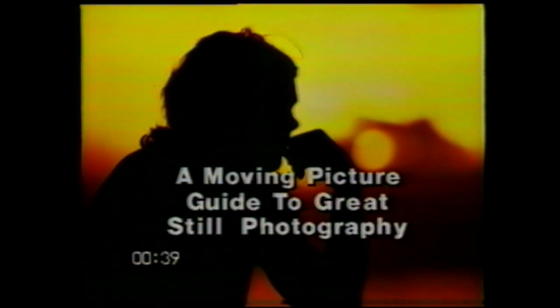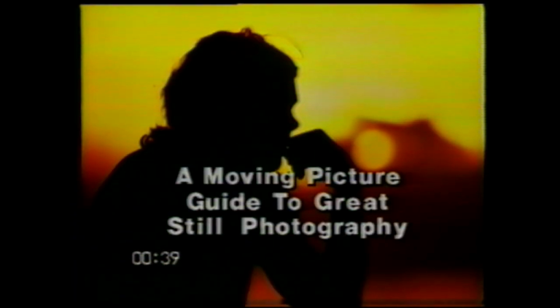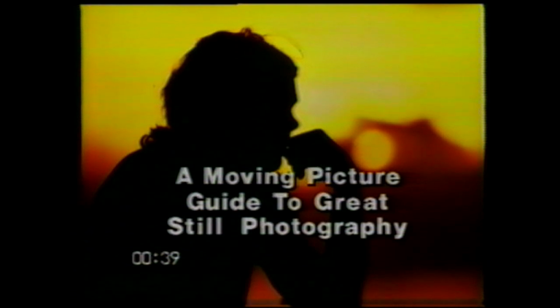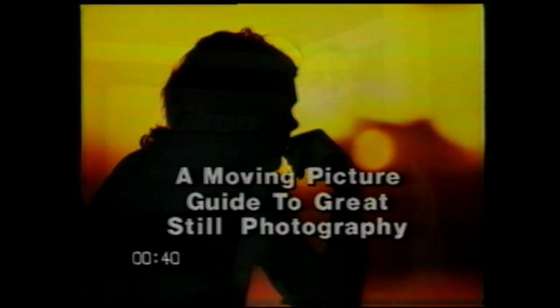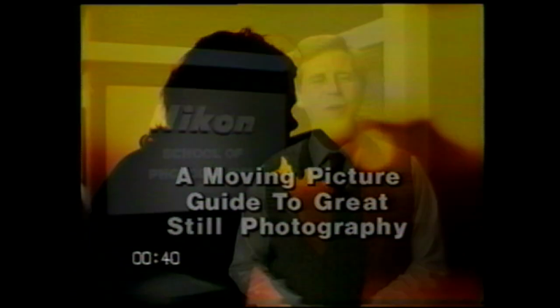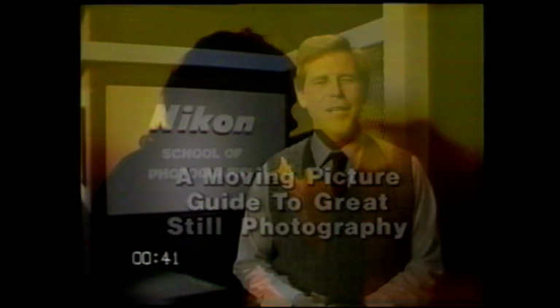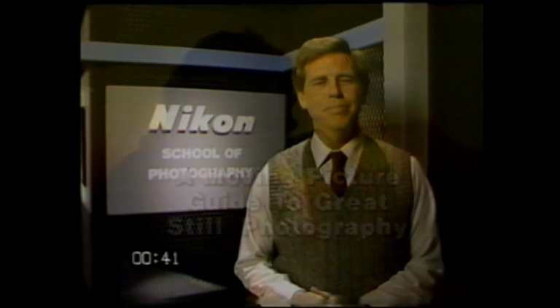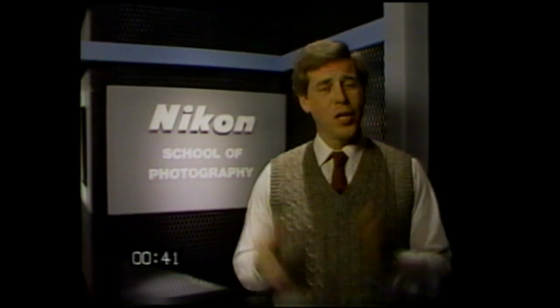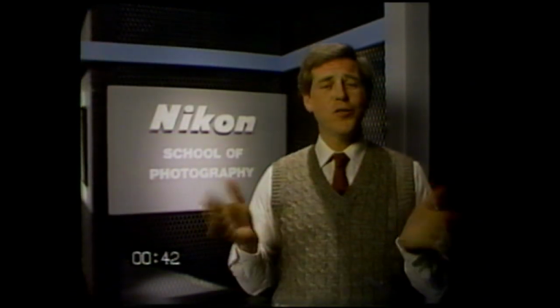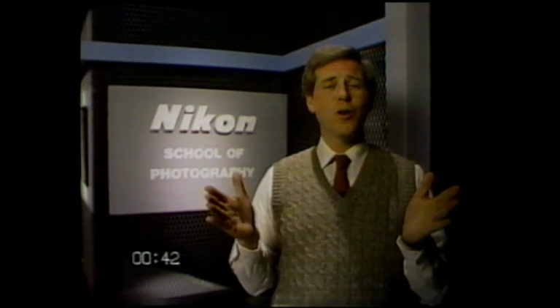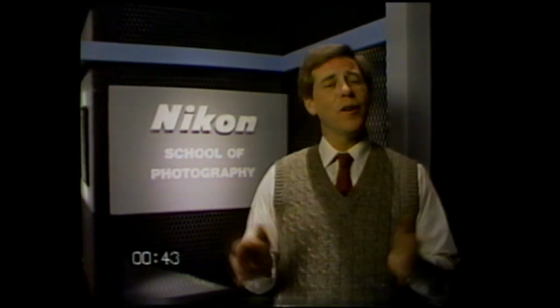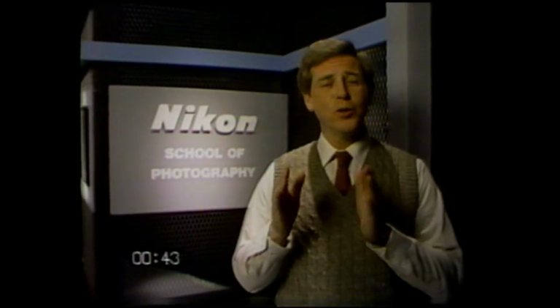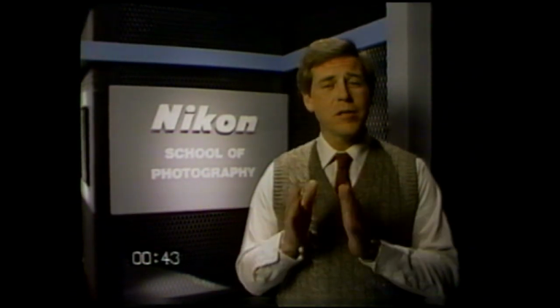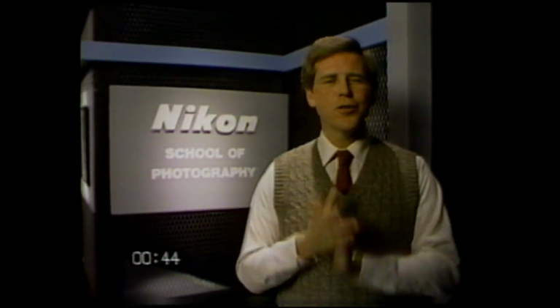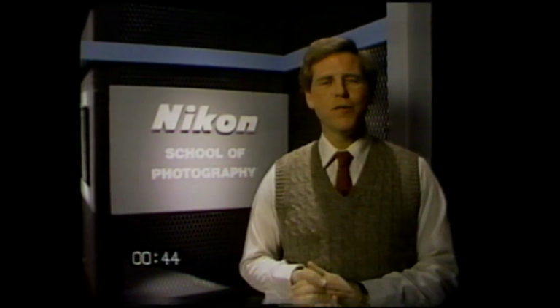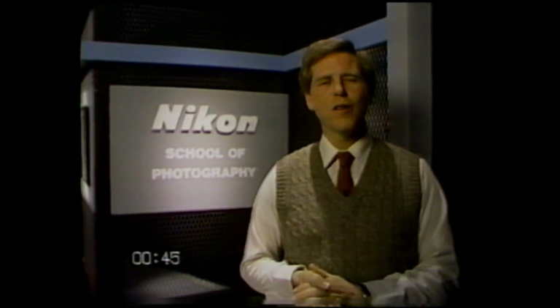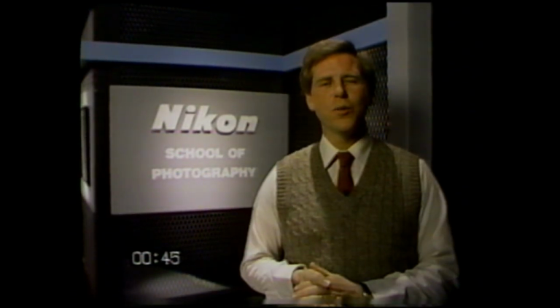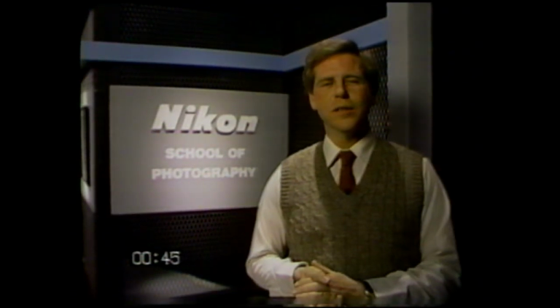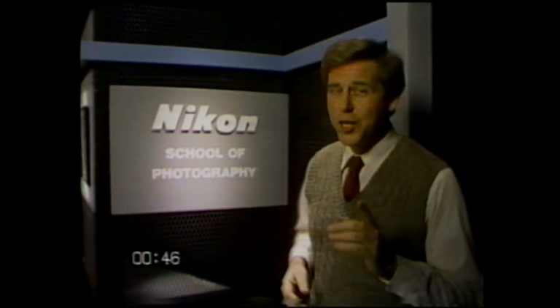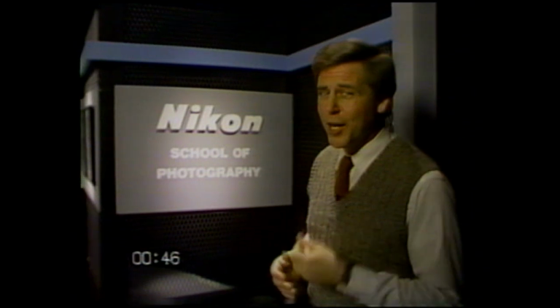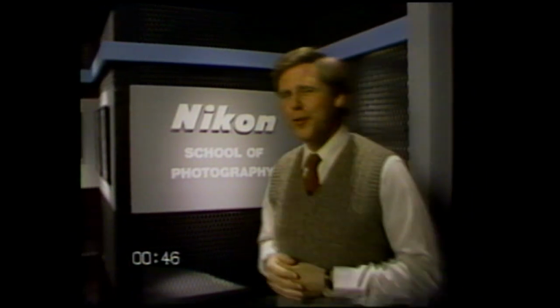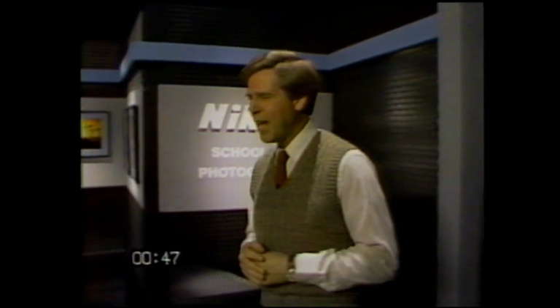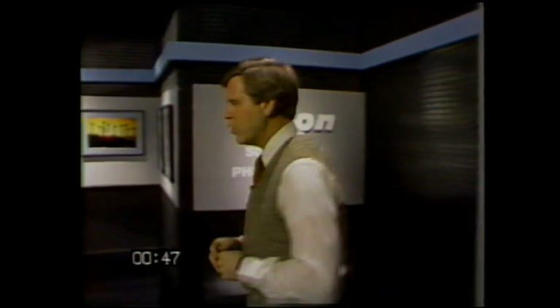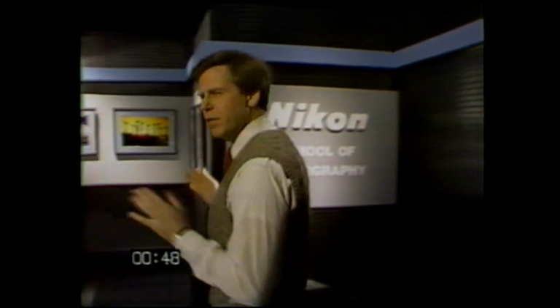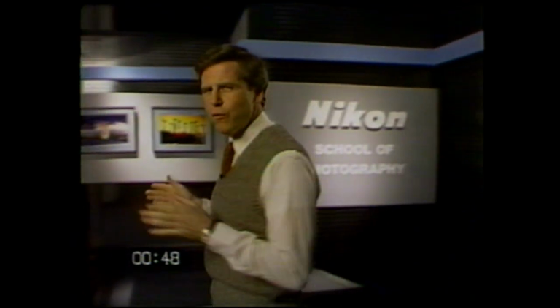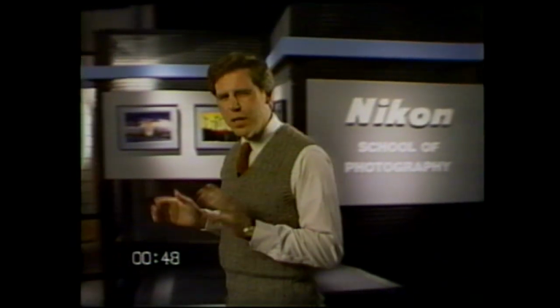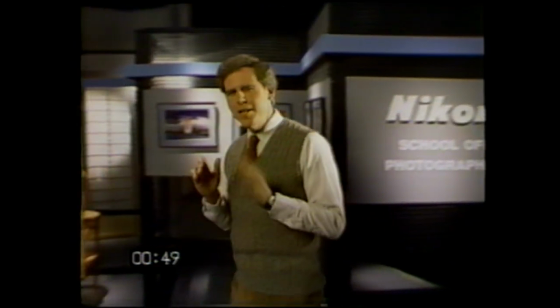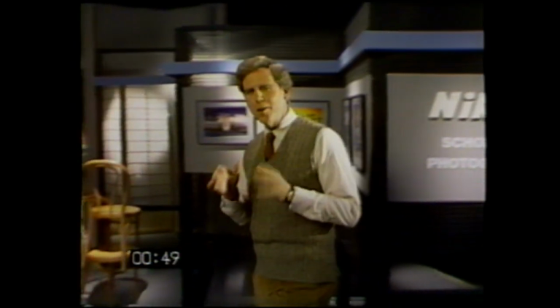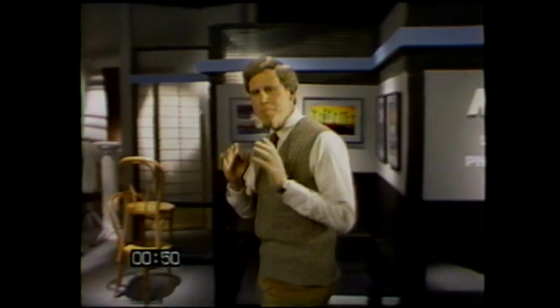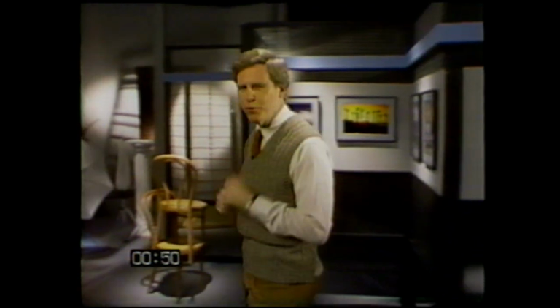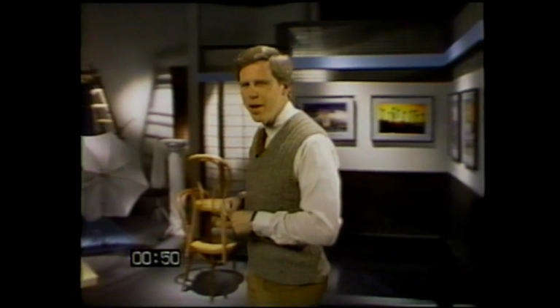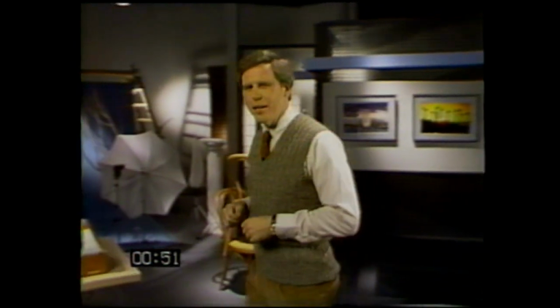Welcome to the Nikon USA Club. You've just joined one of the most prestigious groups of photographers in the world — Nikon owners. Great photographers because they know how to get the most from their Nikons.